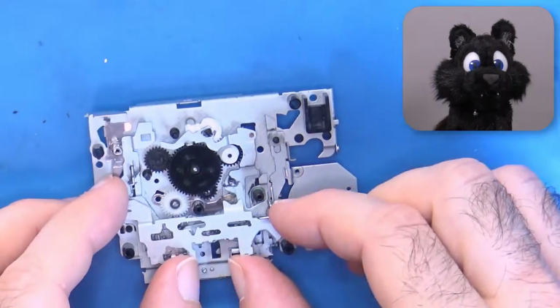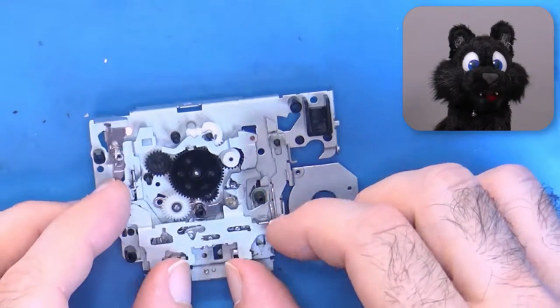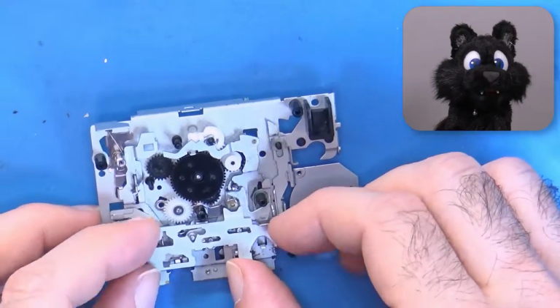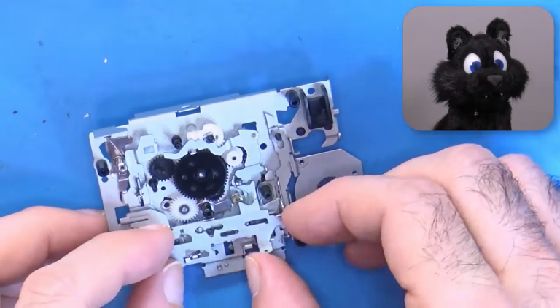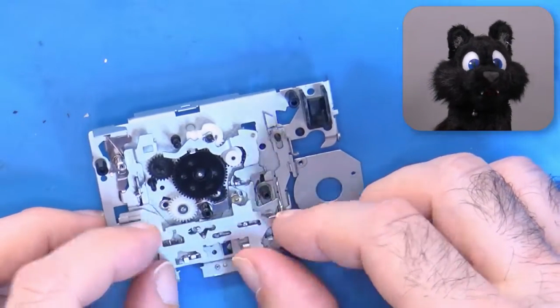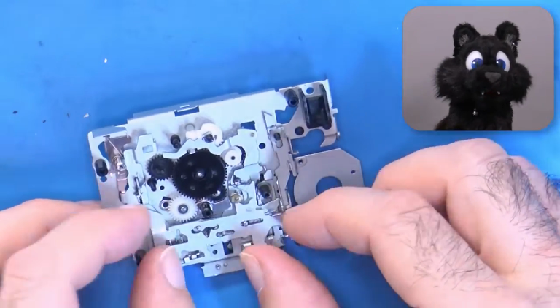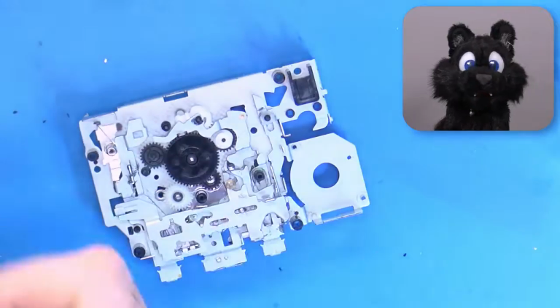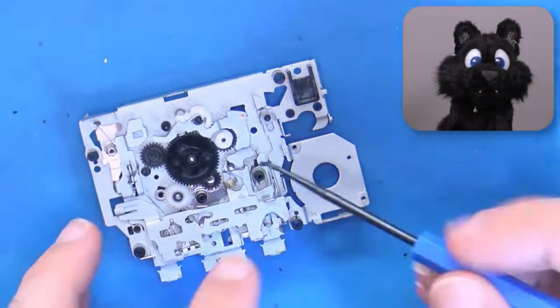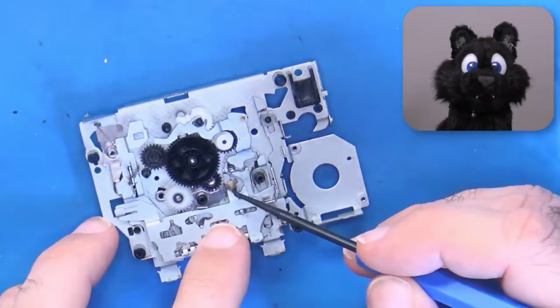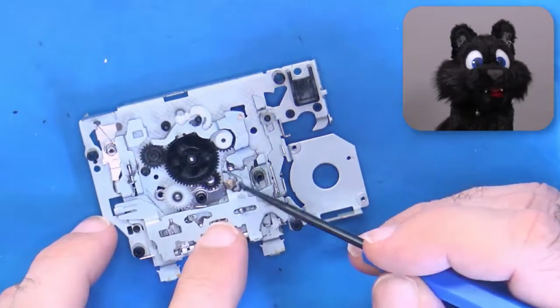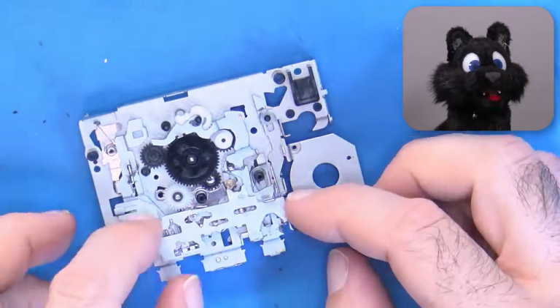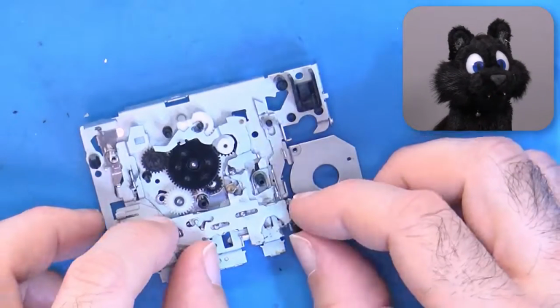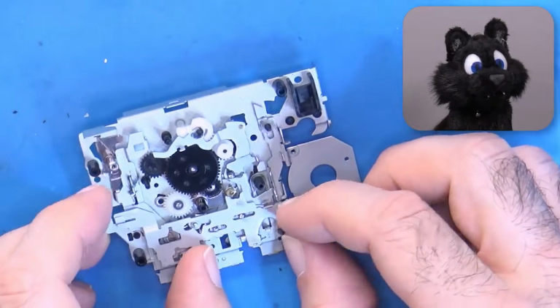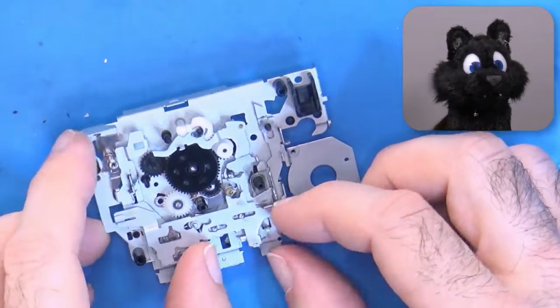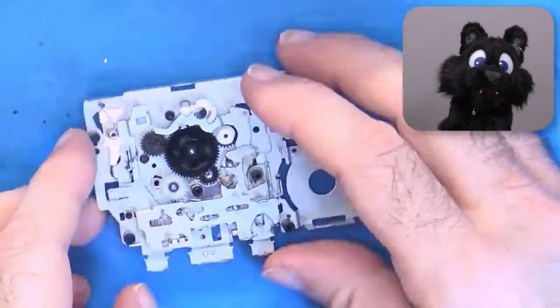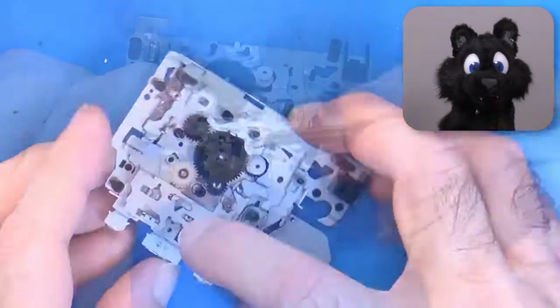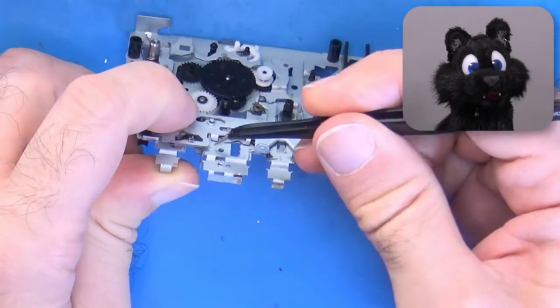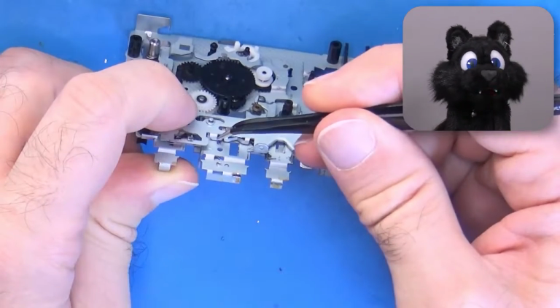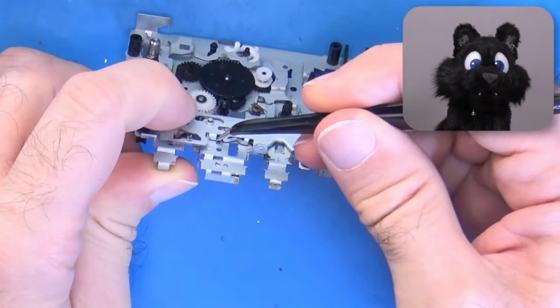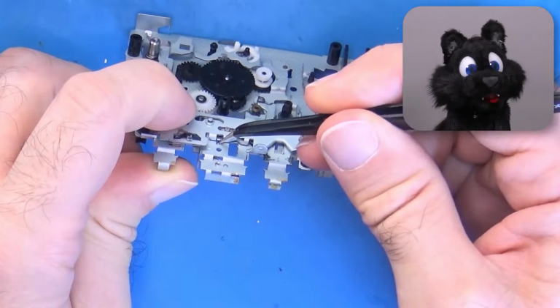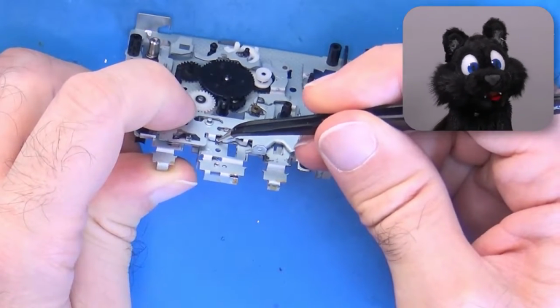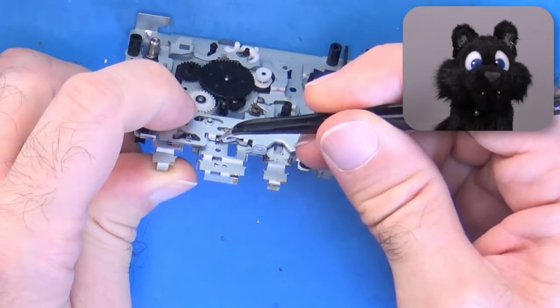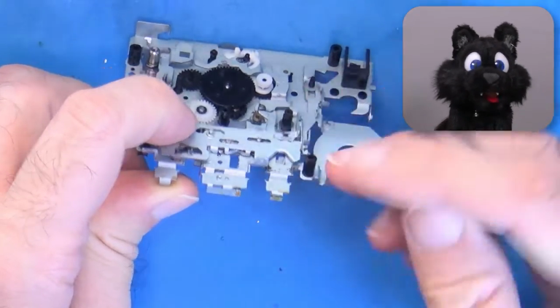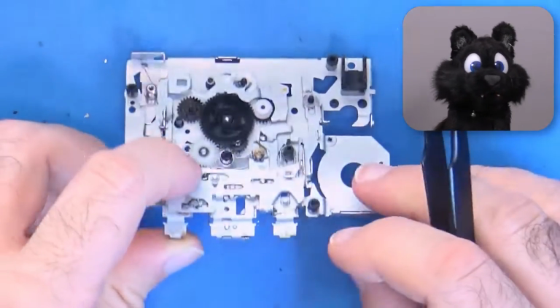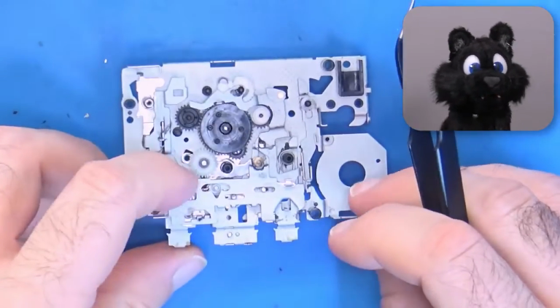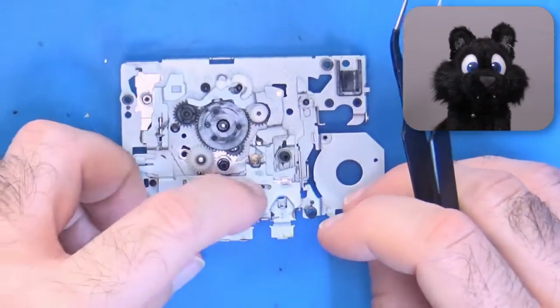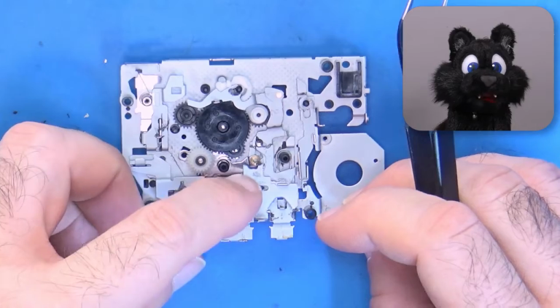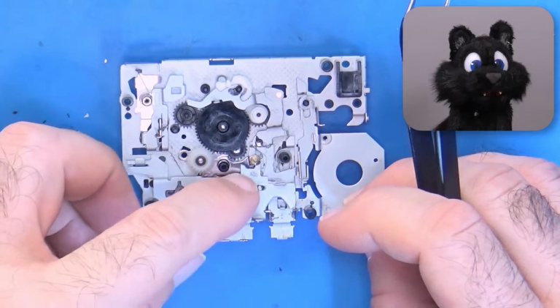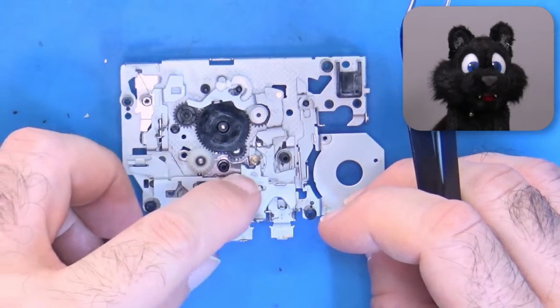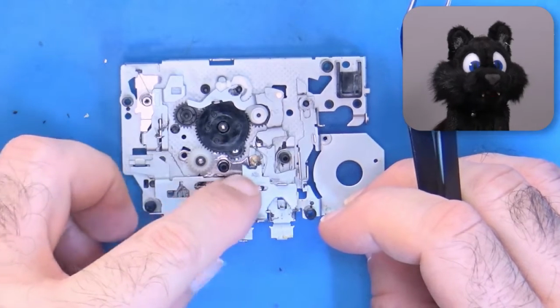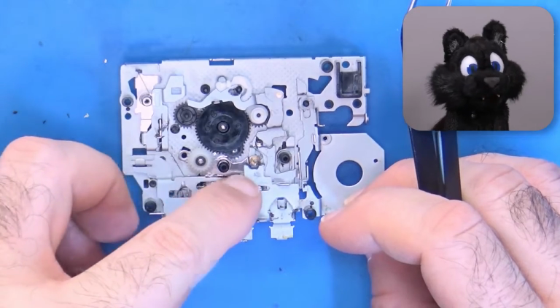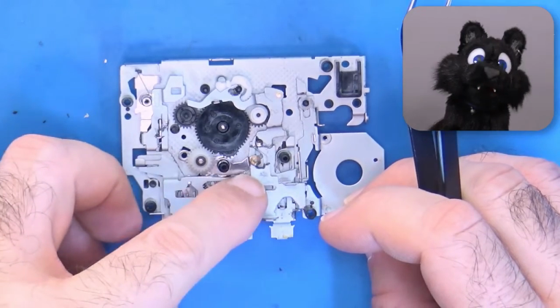A sandwich of pressed sheet metal and tiny springs. Some parts are pressed in, so I couldn't remove those. But I did remove everything else.